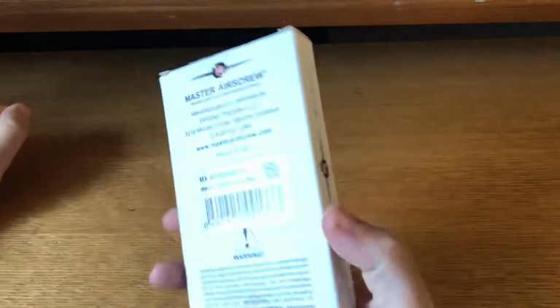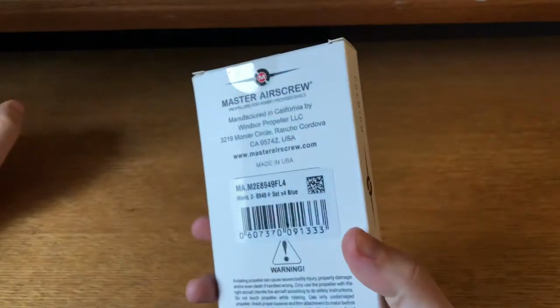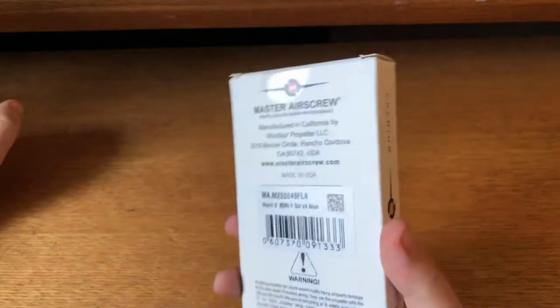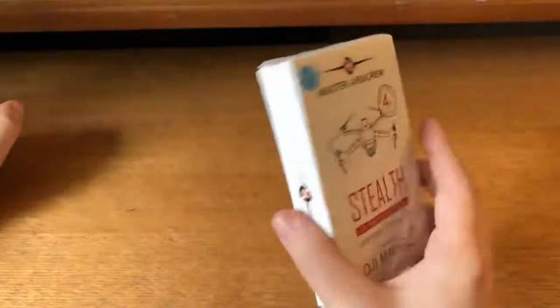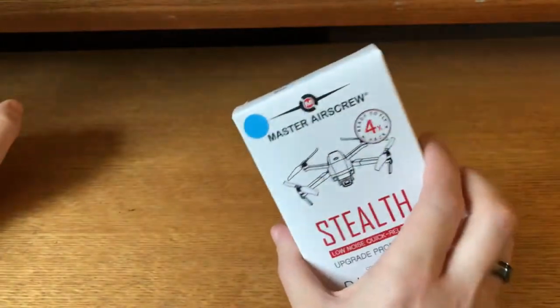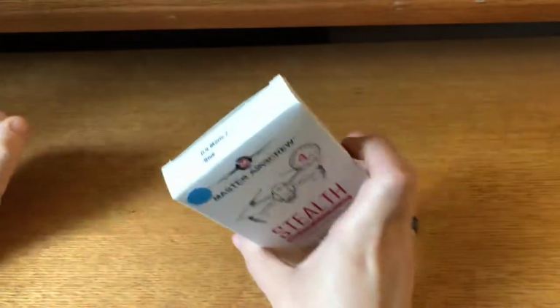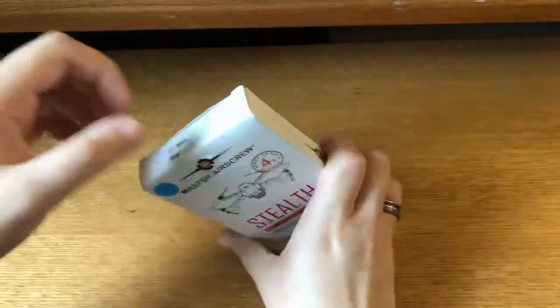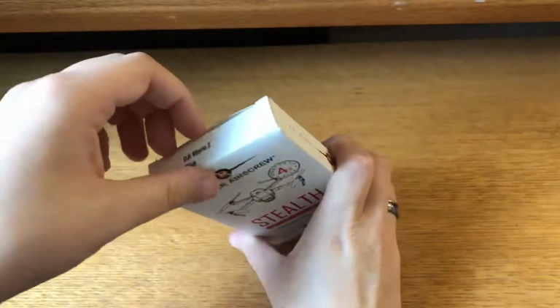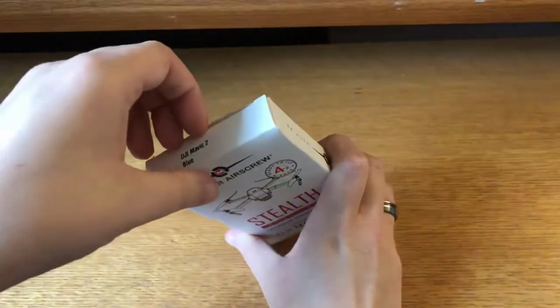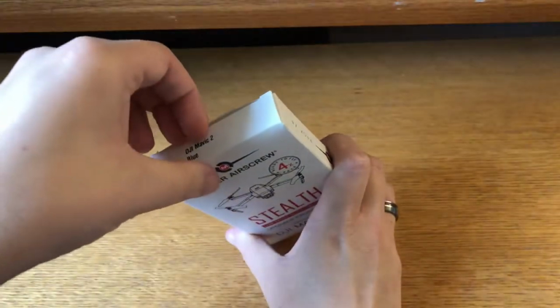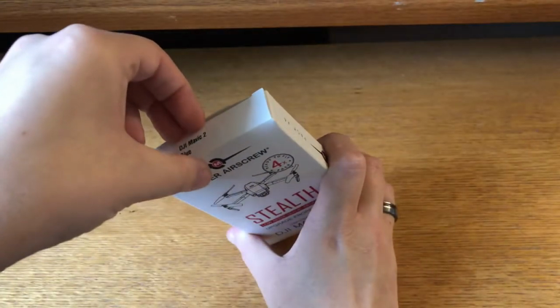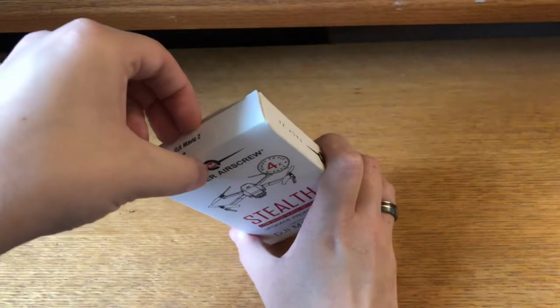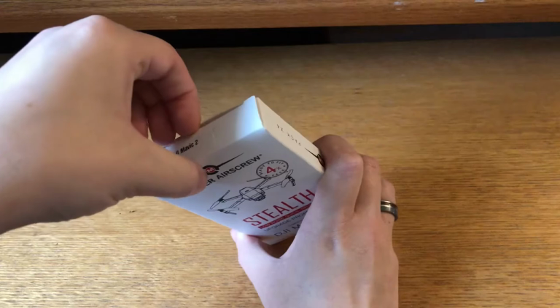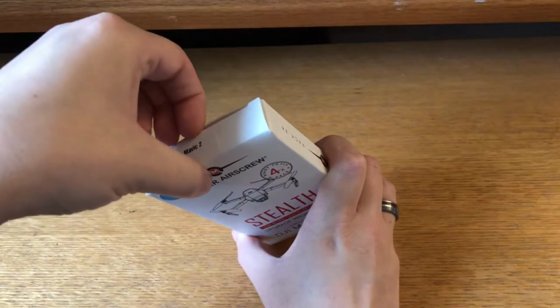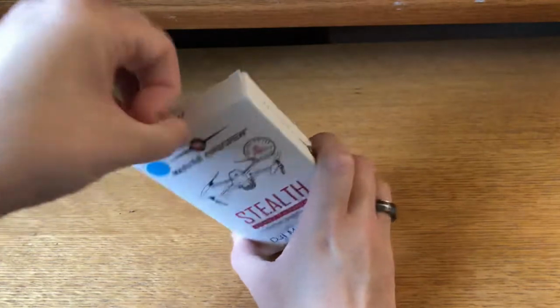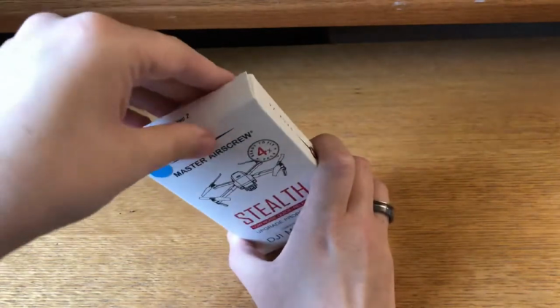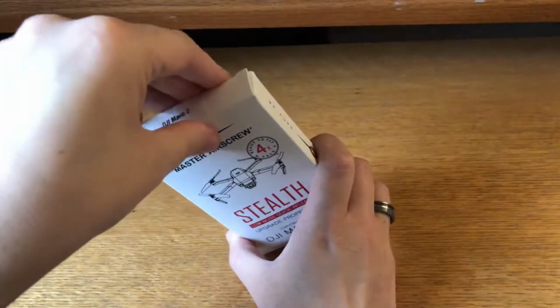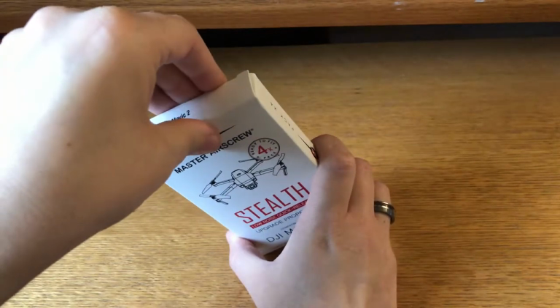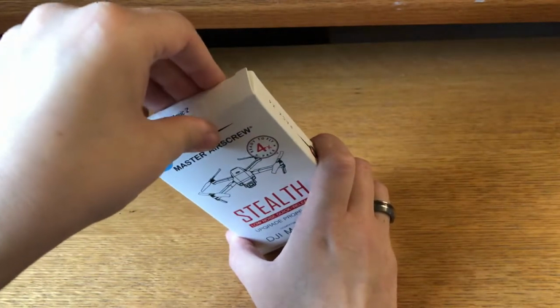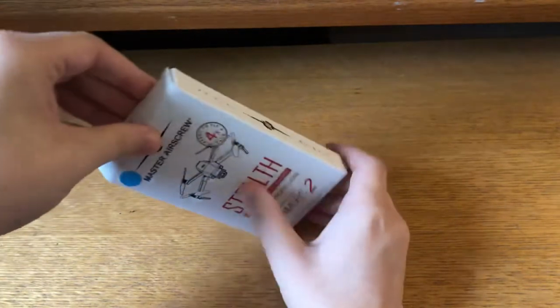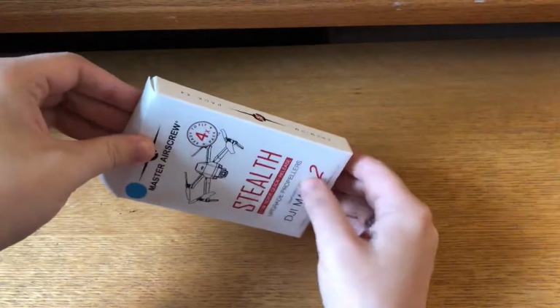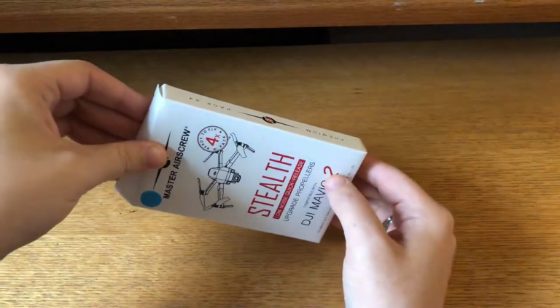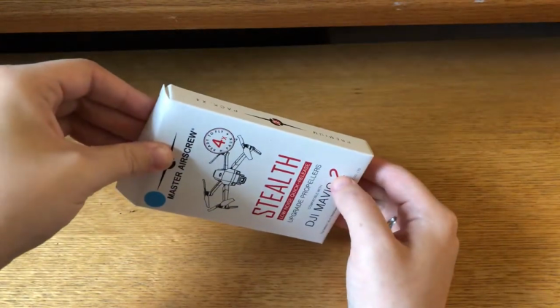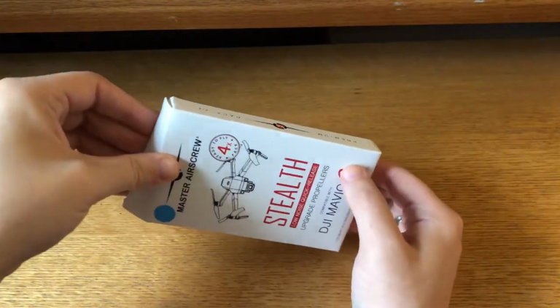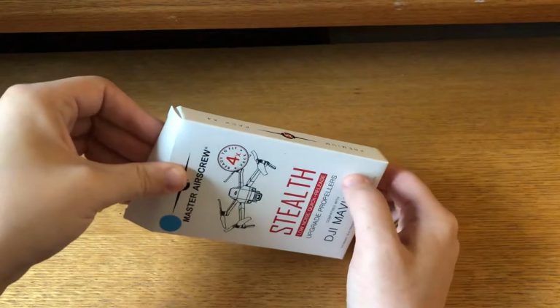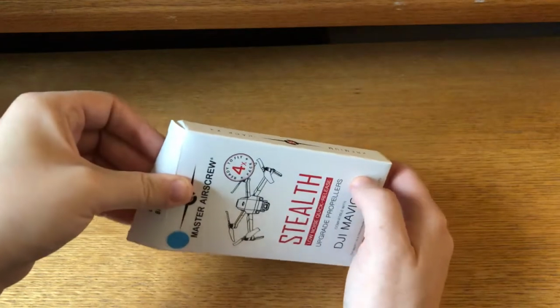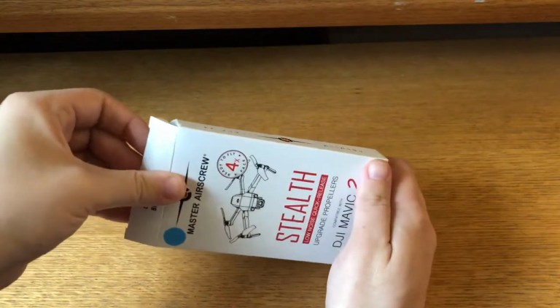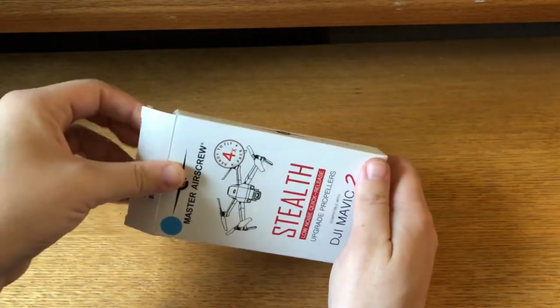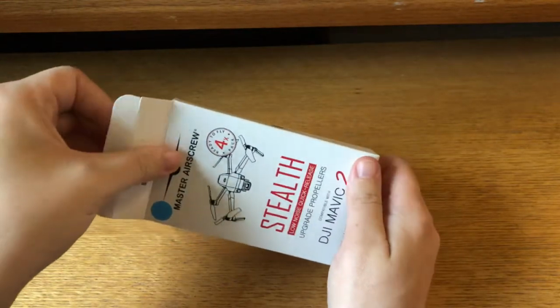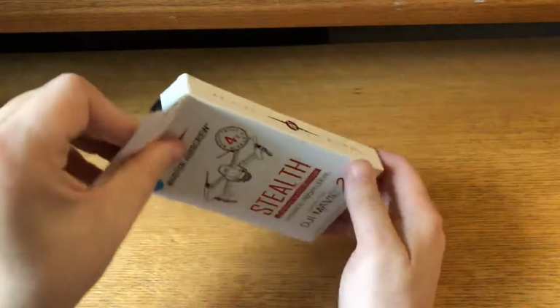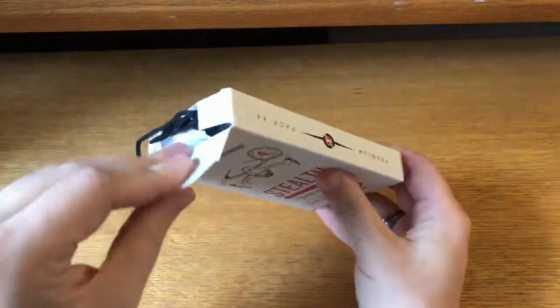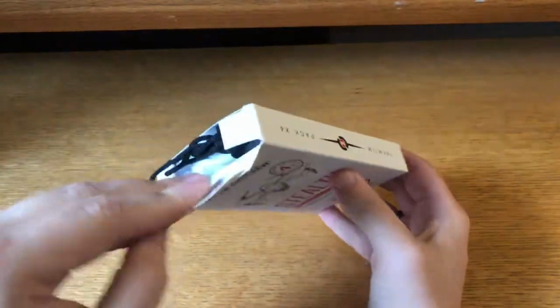It just comes in this small little box. These do retail on the Master Airscrew website for $24.99, and then on Amazon they're actually more expensive at $29.99, so definitely check both places.